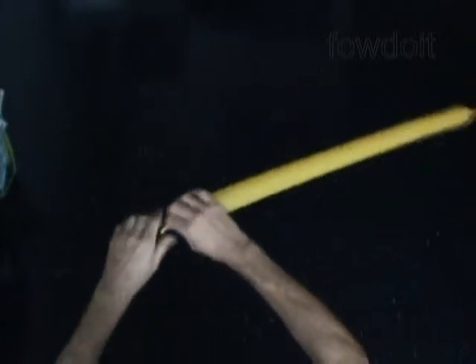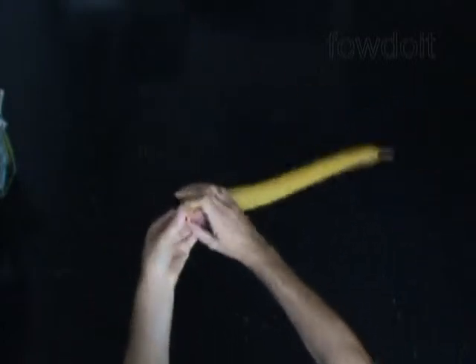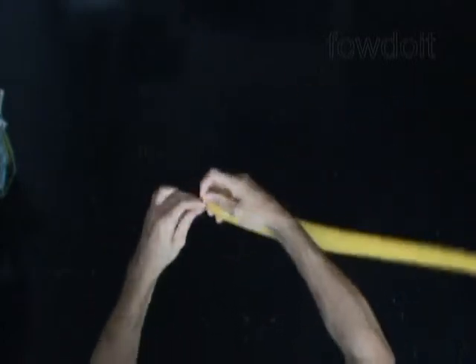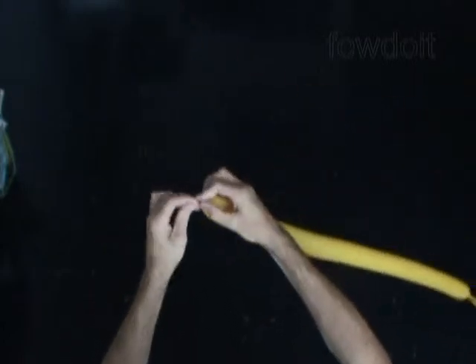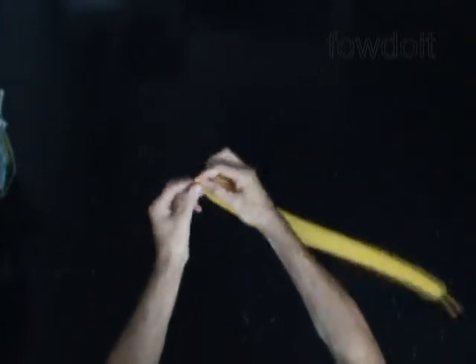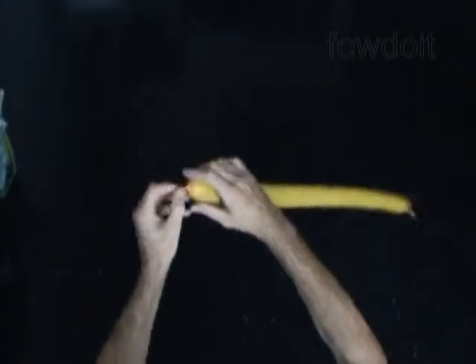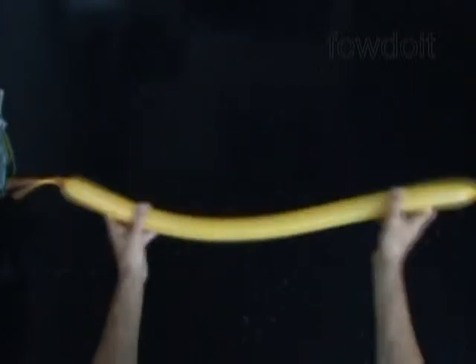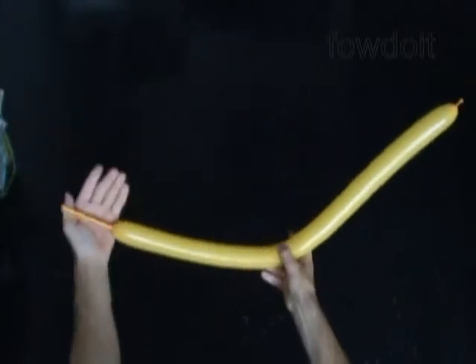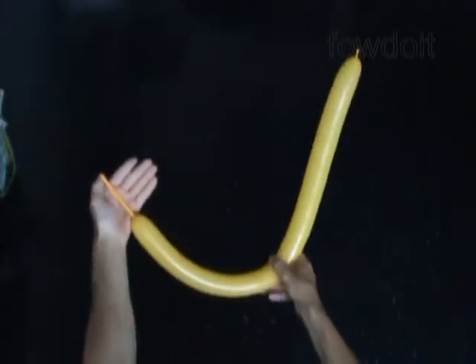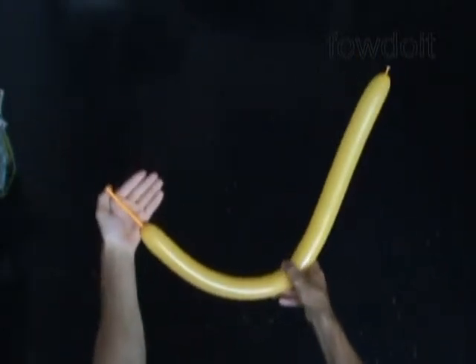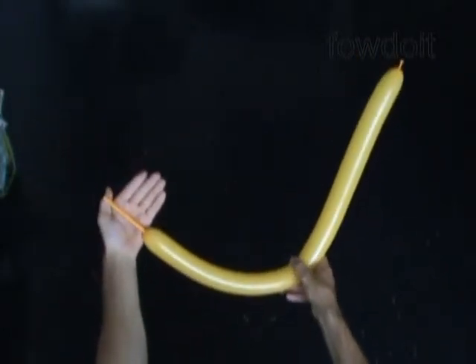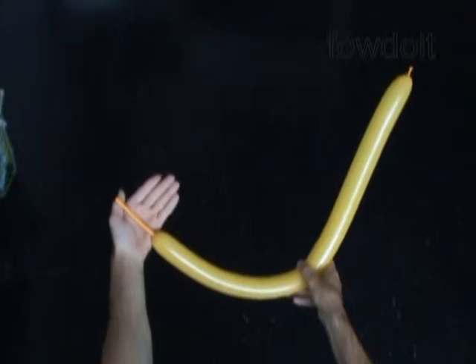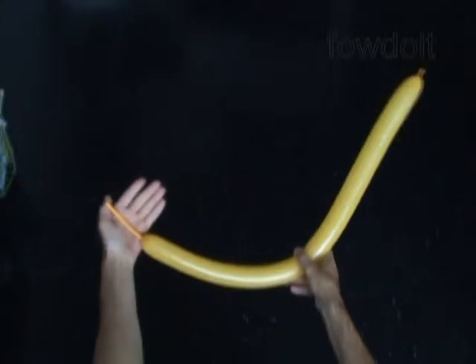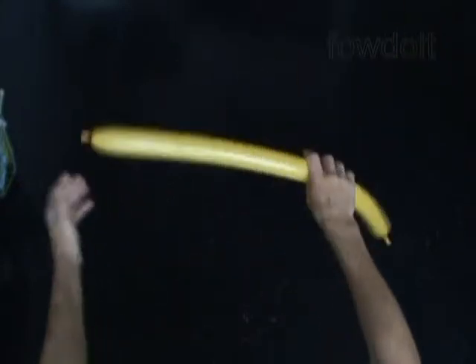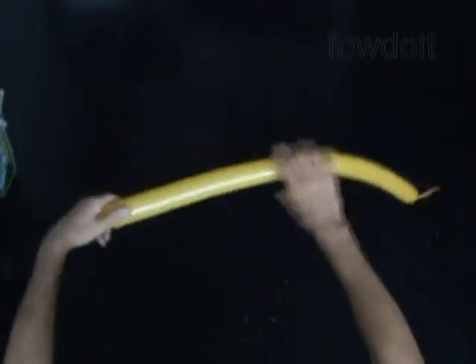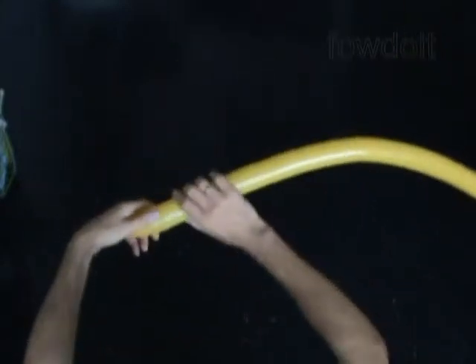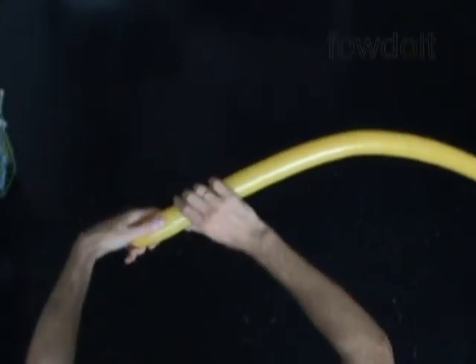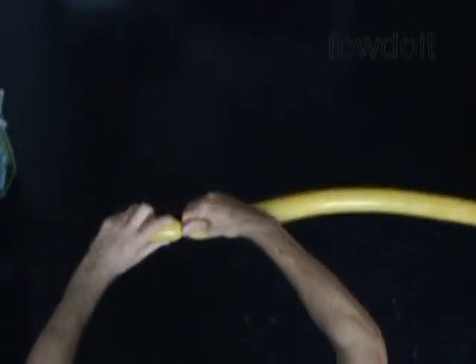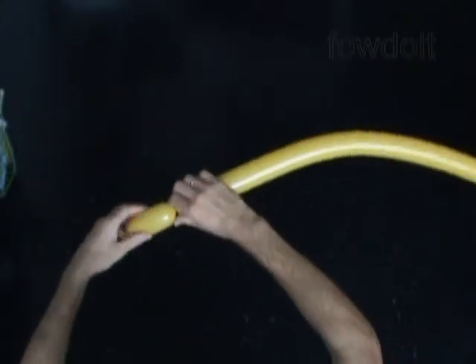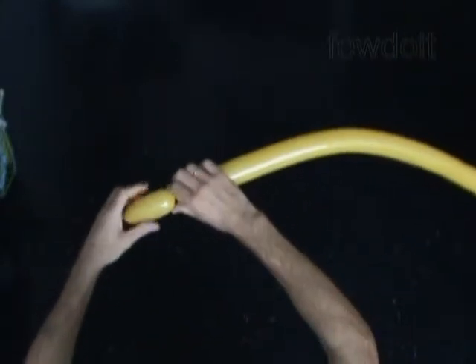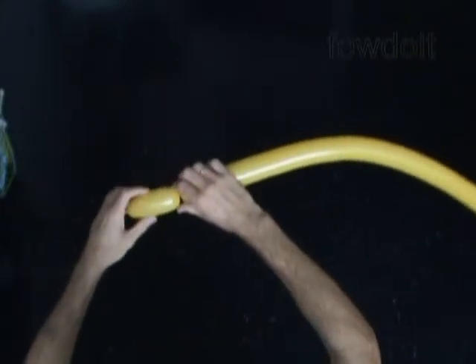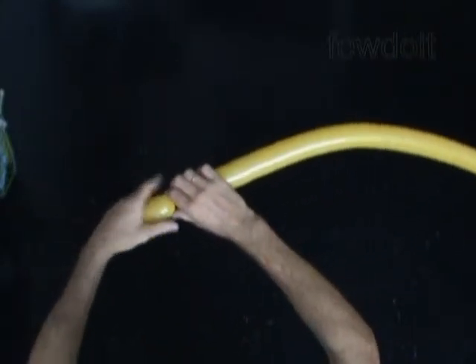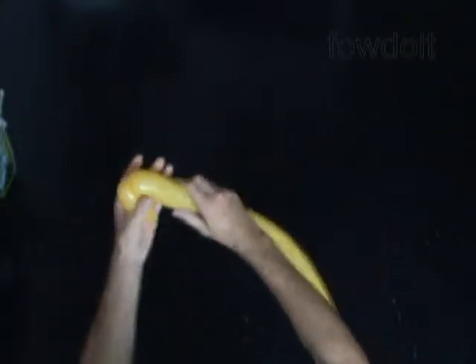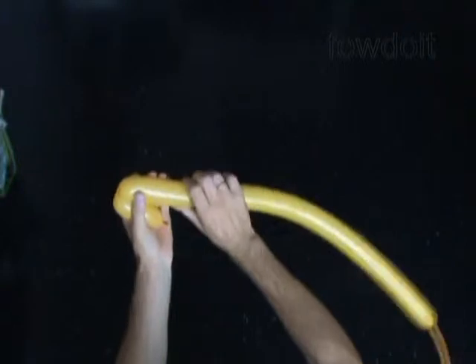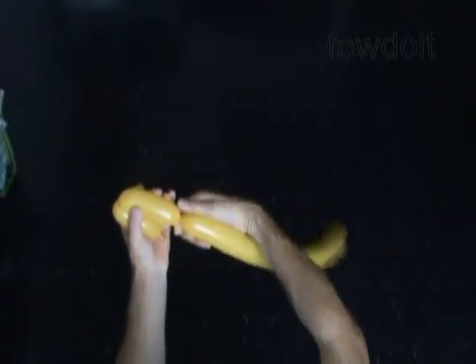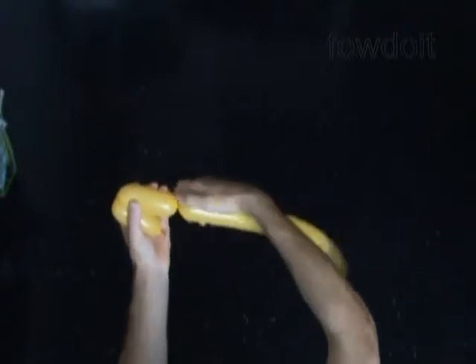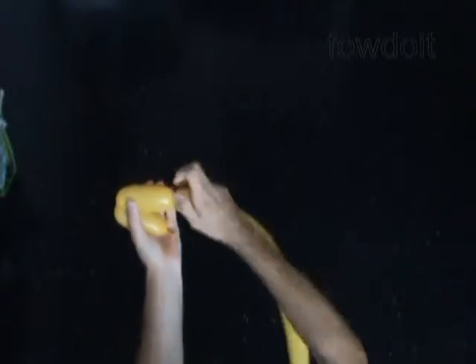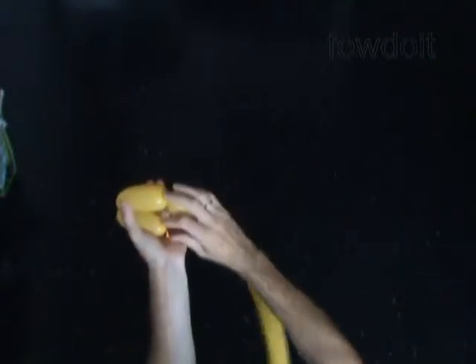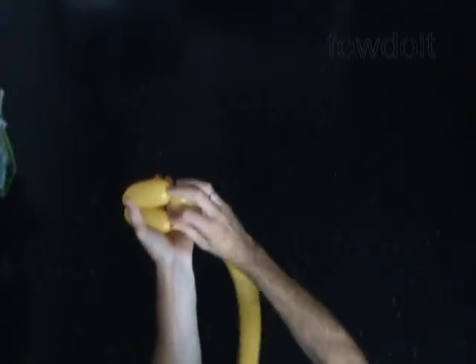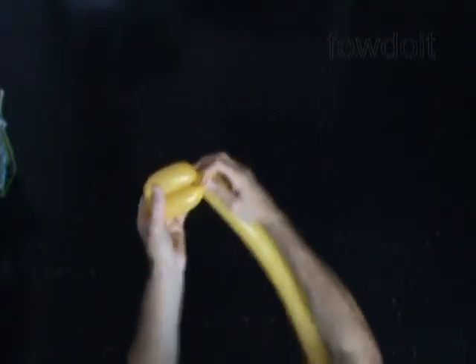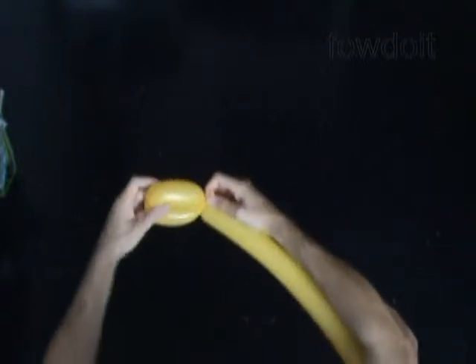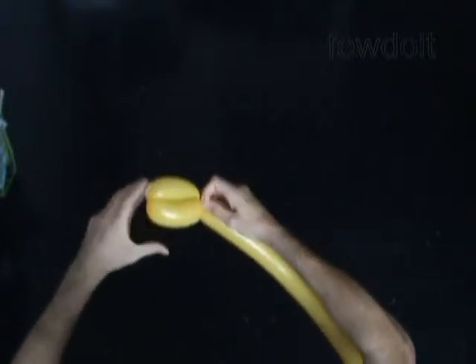Inflate the first yellow balloon, leaving about a 4 inch flat tail. Let's twist a chain of the first two bubbles, about 3 inches long each. Lock both ends of the chain of the first two bubbles in one lock twist.